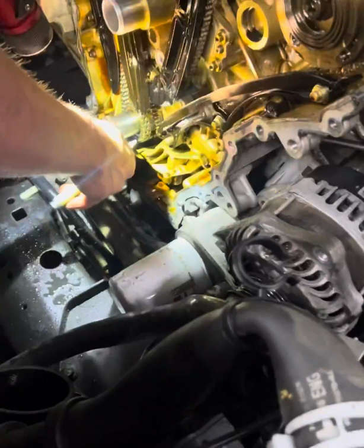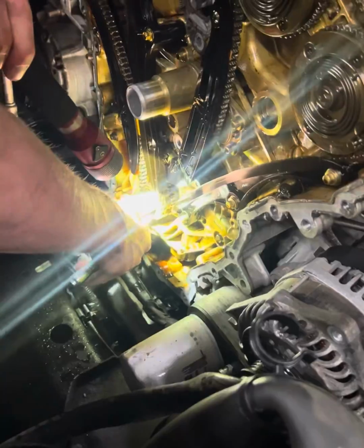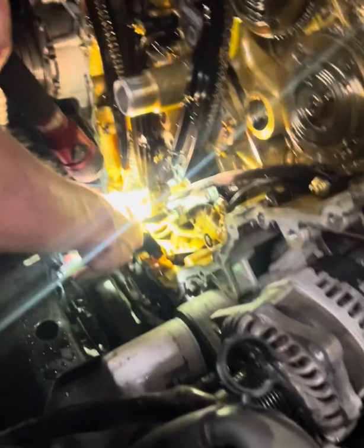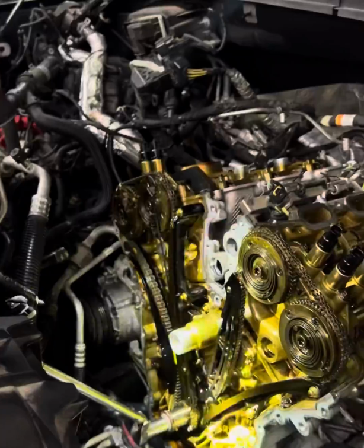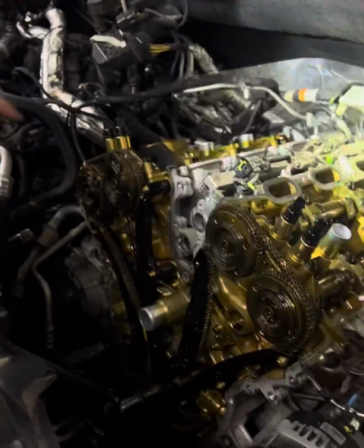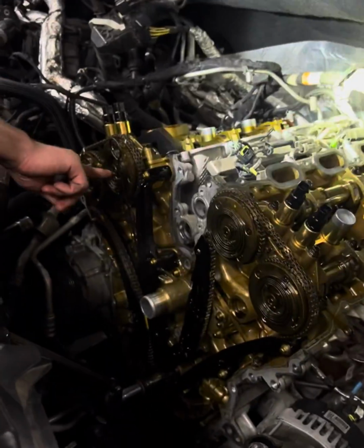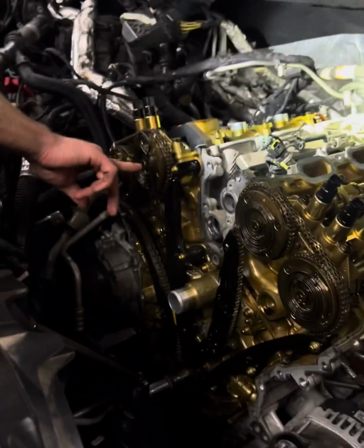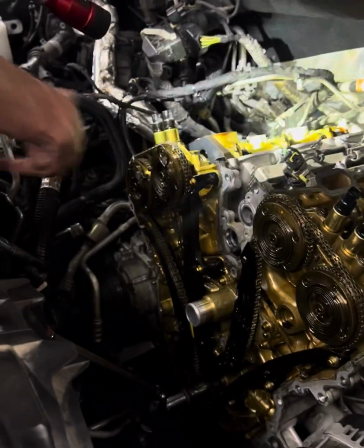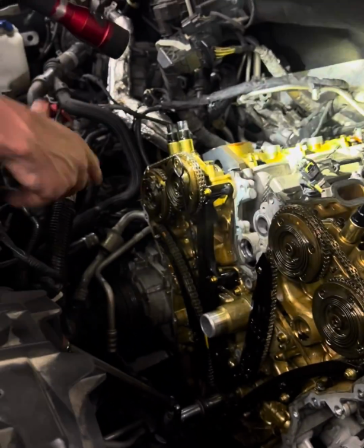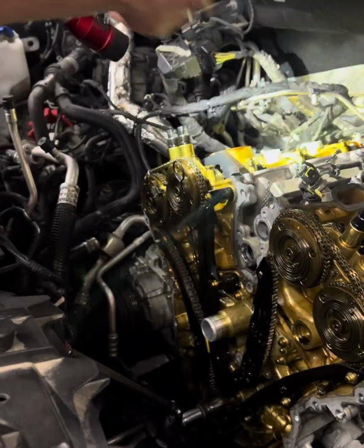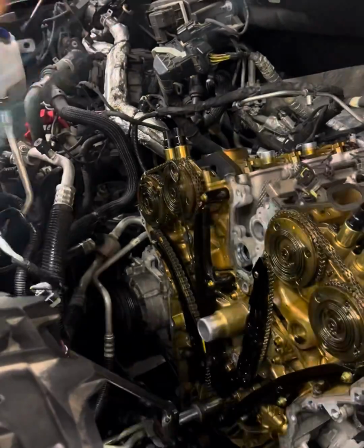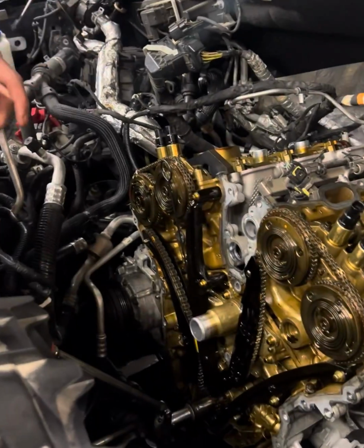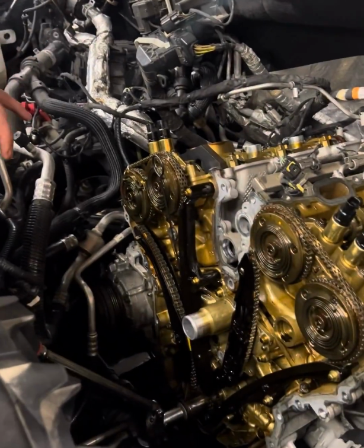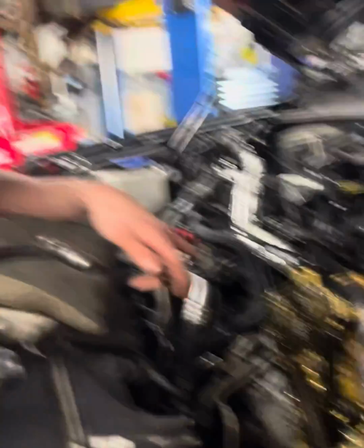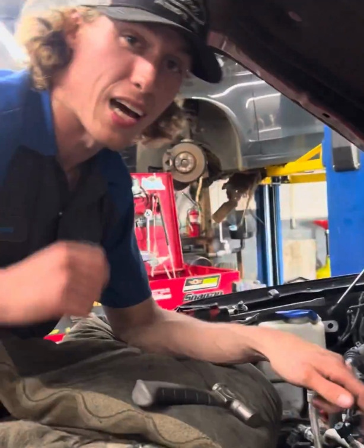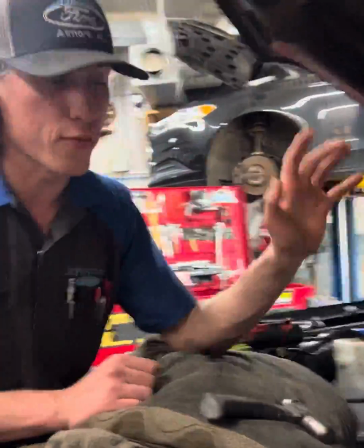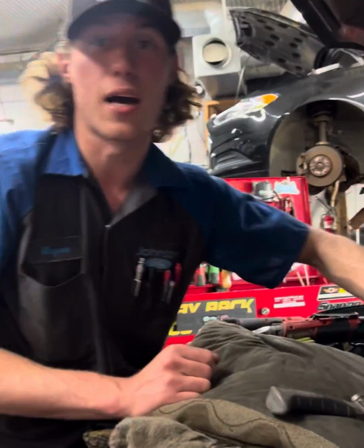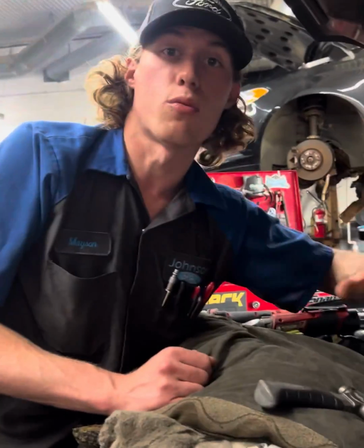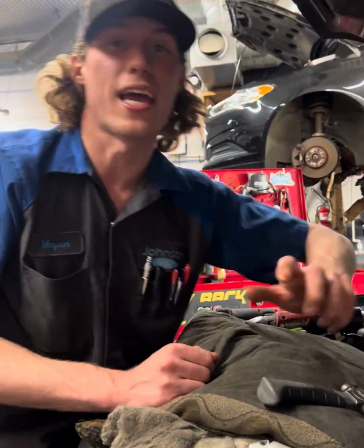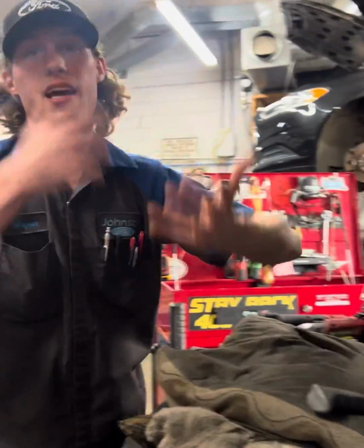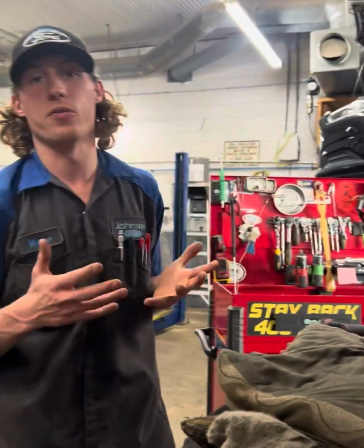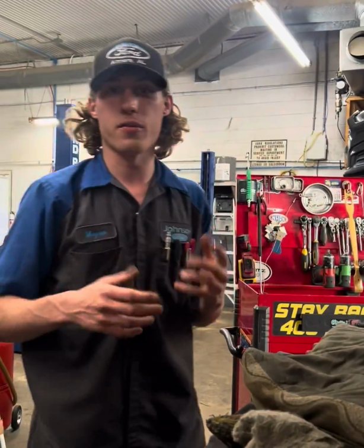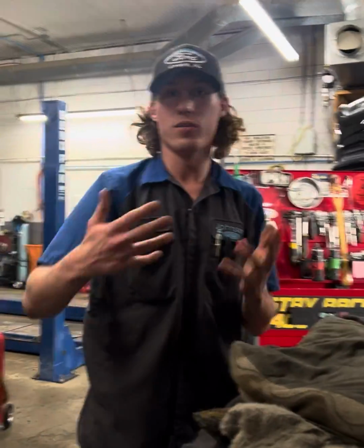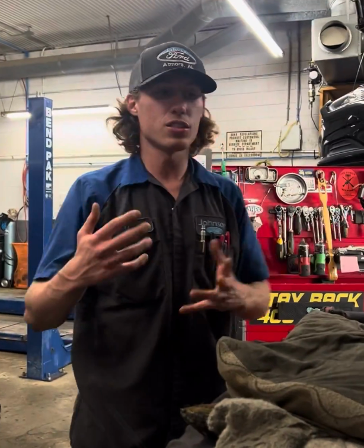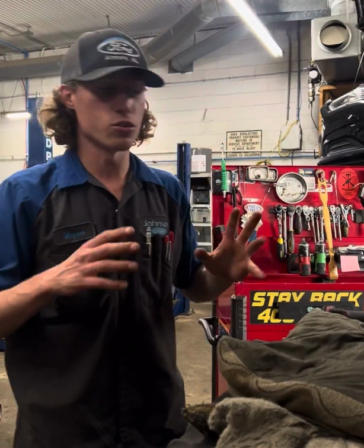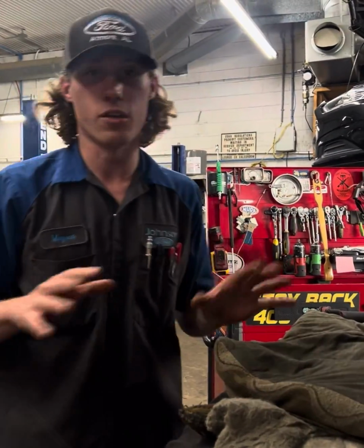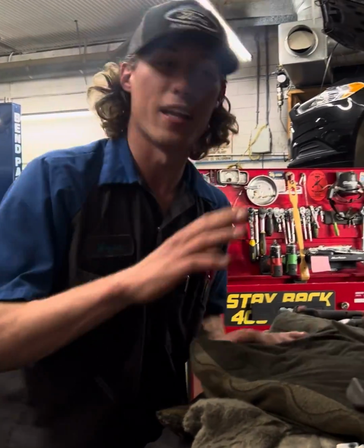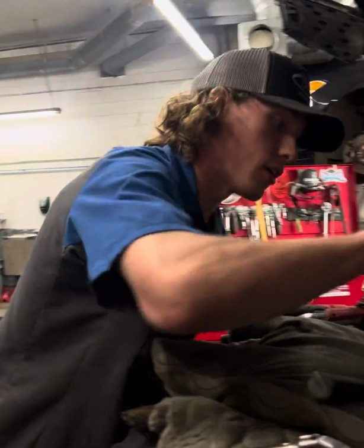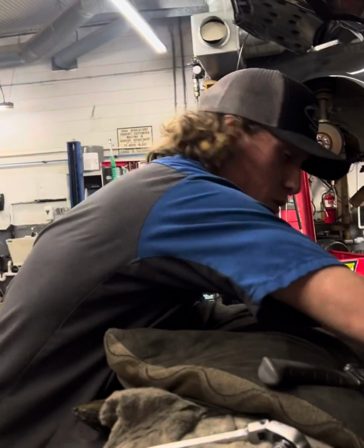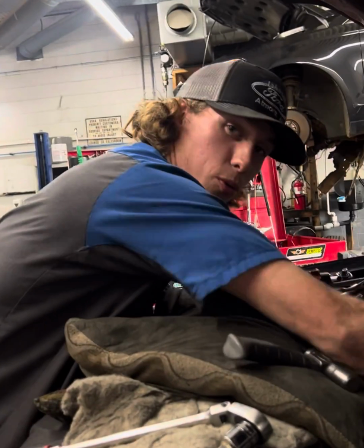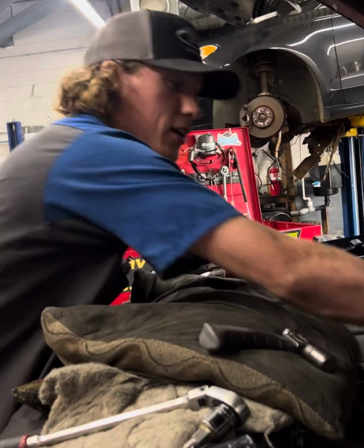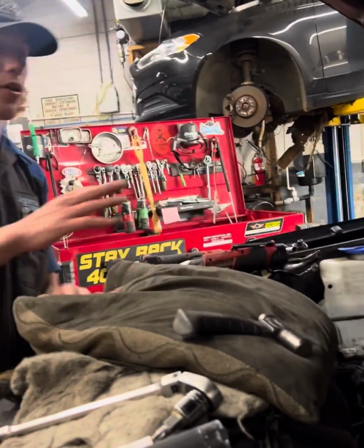Also going to make a mark on the bottom just to be sure. Now all we have to do is remove these bolts, remove the phasers, and put the chain right back in the same spot — it will still be in time. This saves you a lot of time by not having to remove the chain and completely retime everything, removing guides, tensioners — all that stuff is not necessary when we're just replacing the phaser.